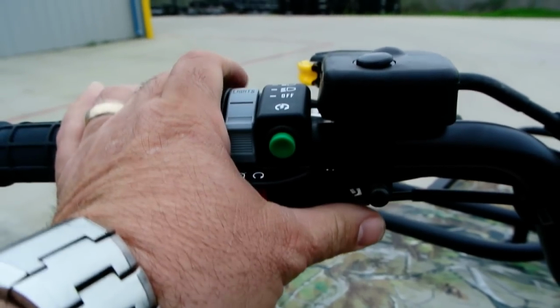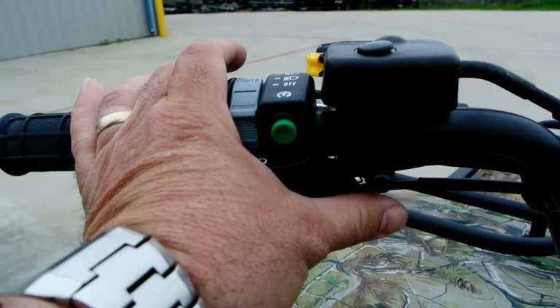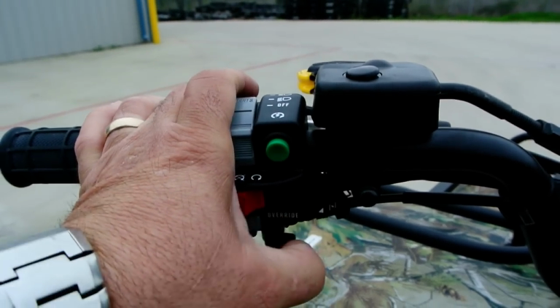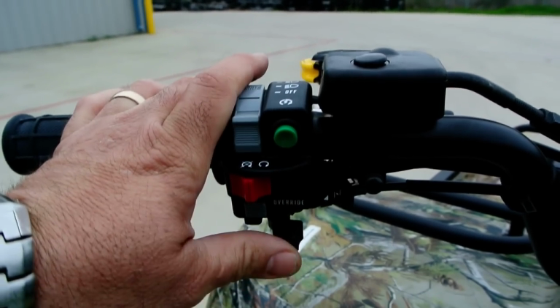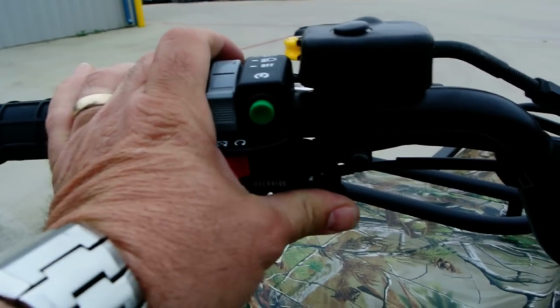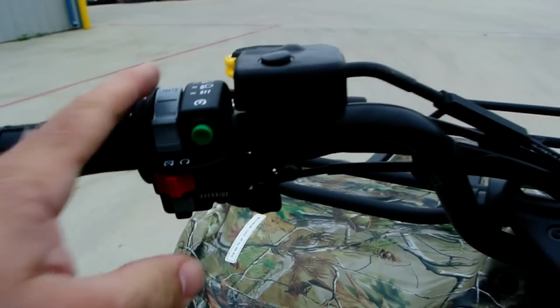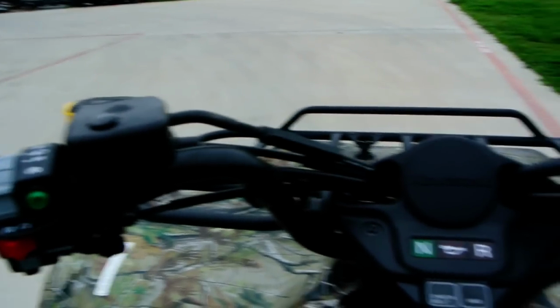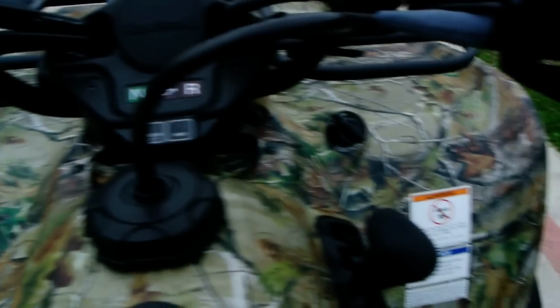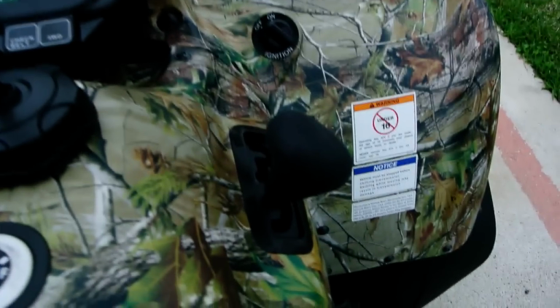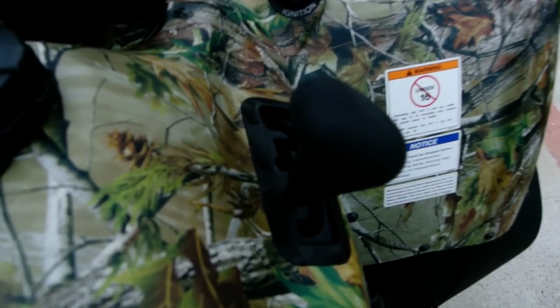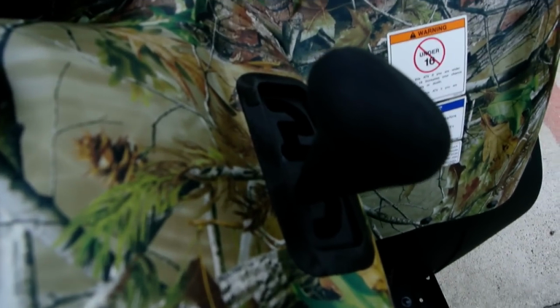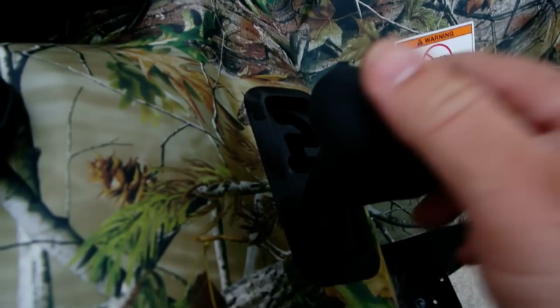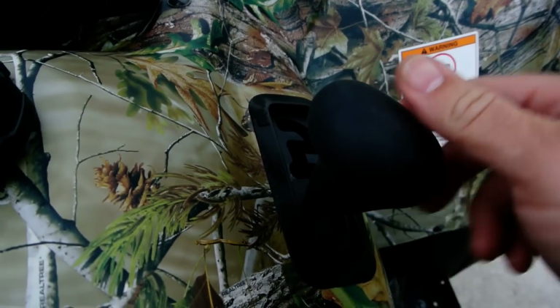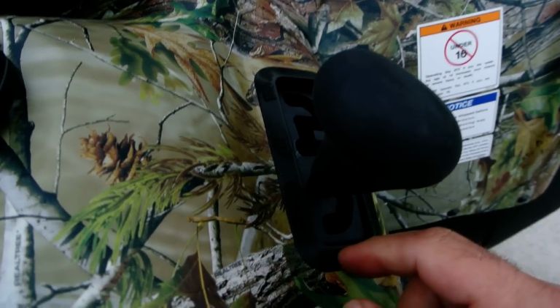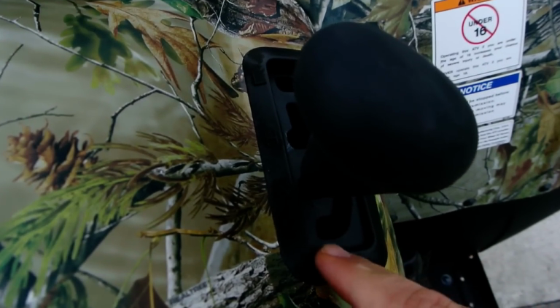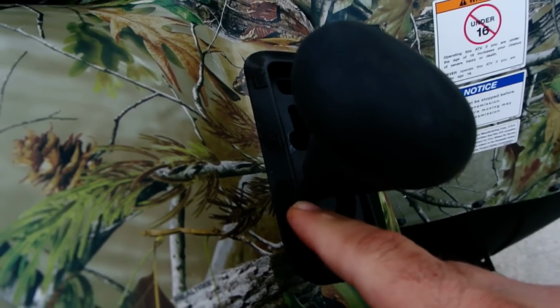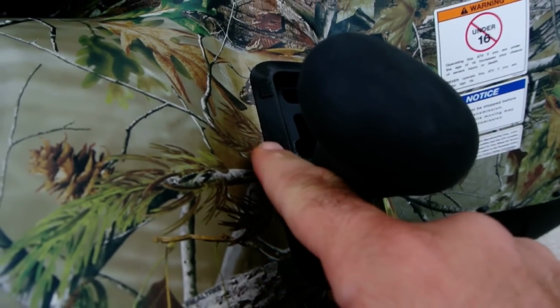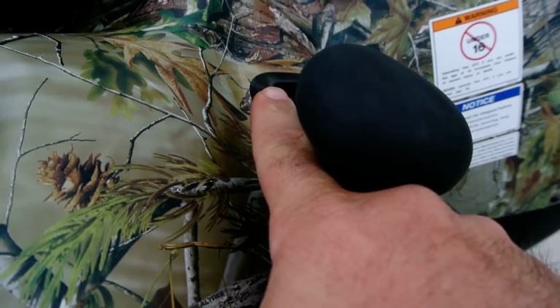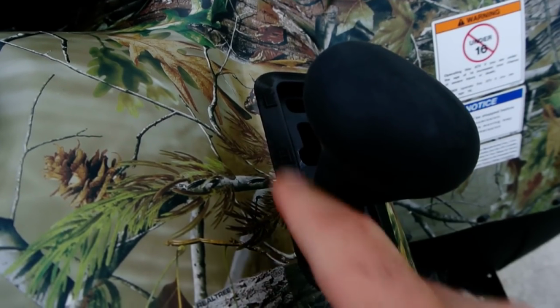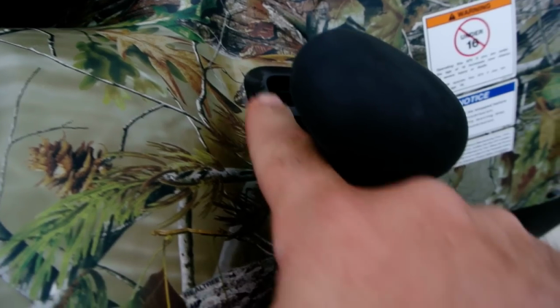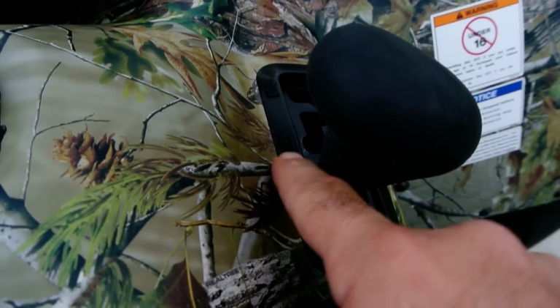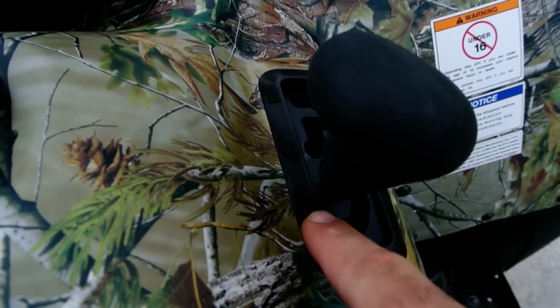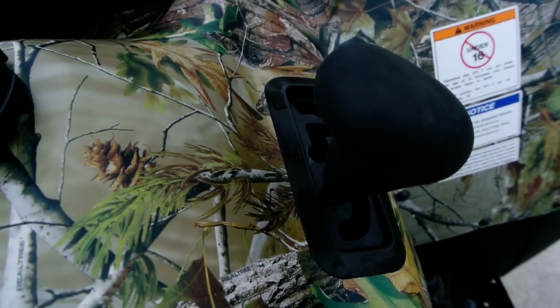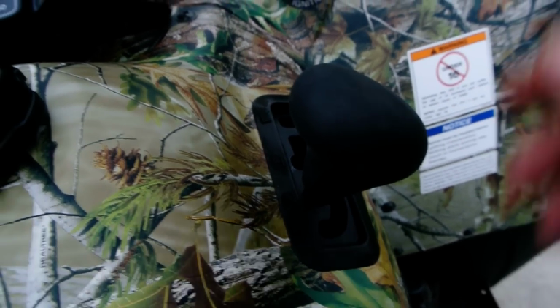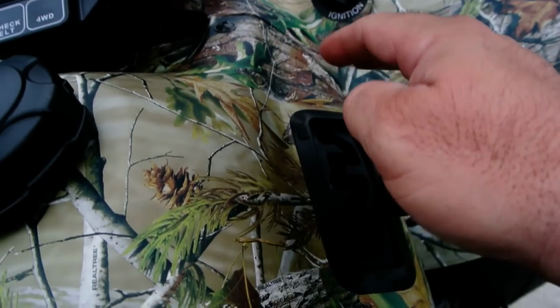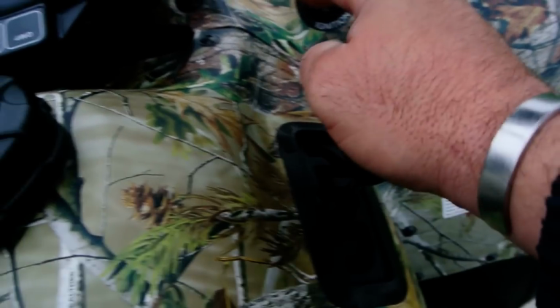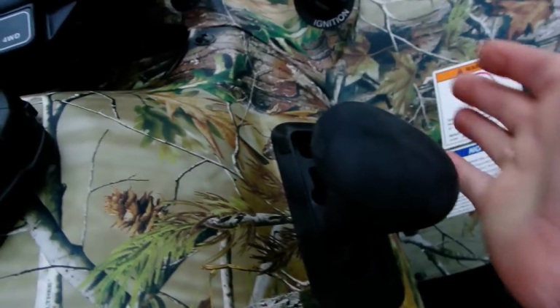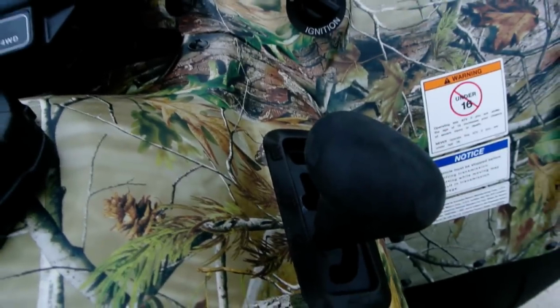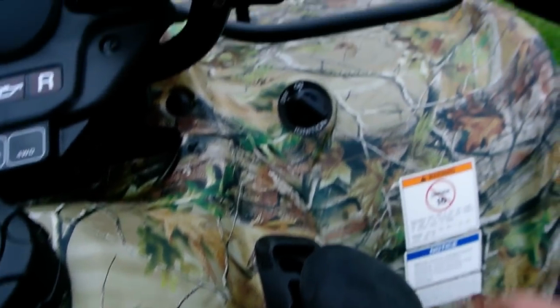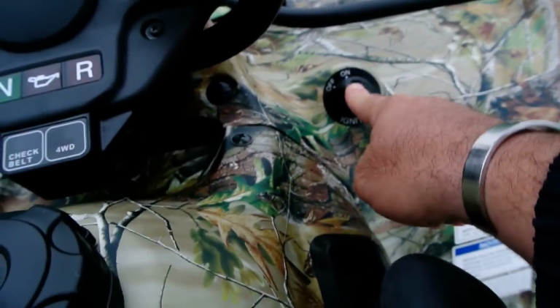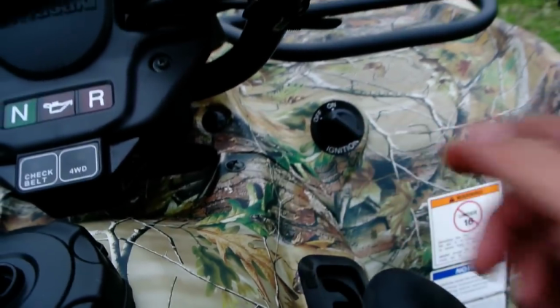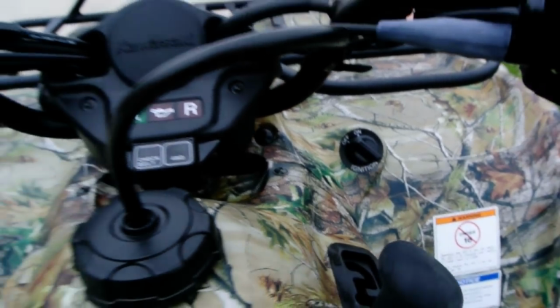Here's your choke for cold starting. Automatic transmission, as I mentioned. So you've got low, high, low, high, neutral, and reverse — just move your shifter through the gate like that. There's your ignition switch.